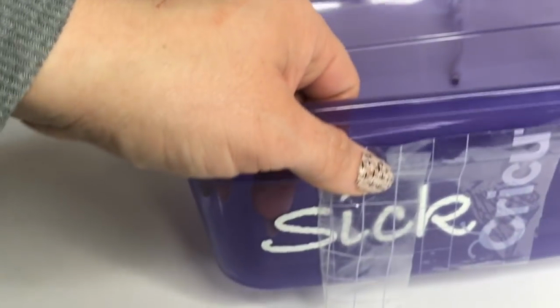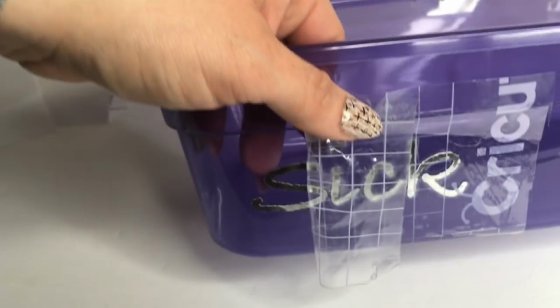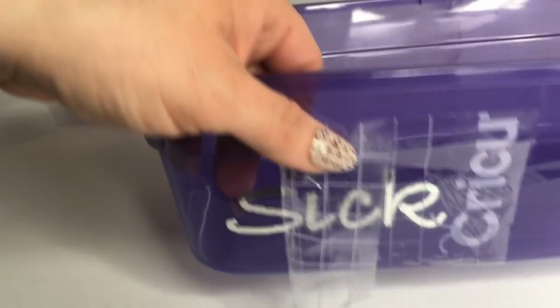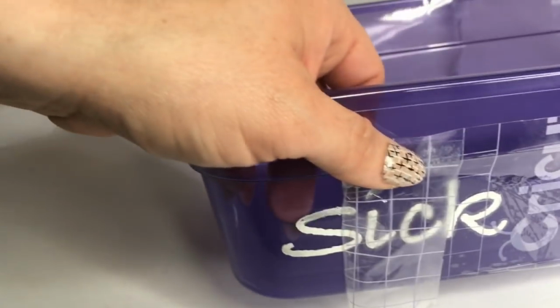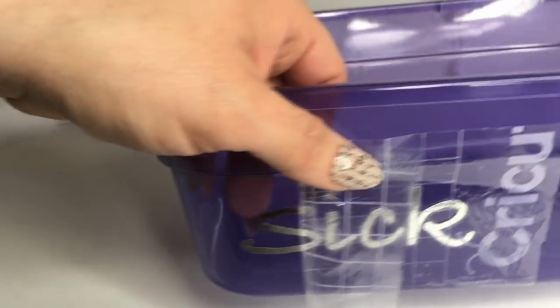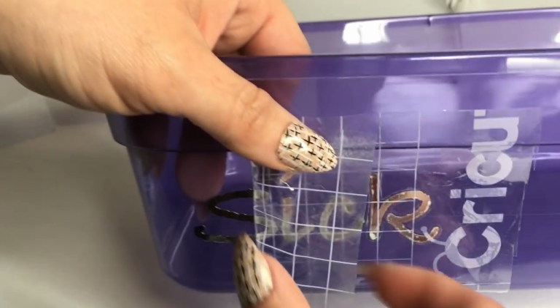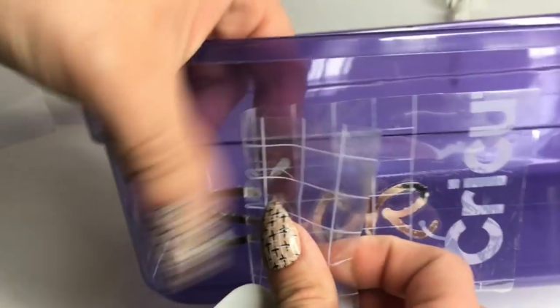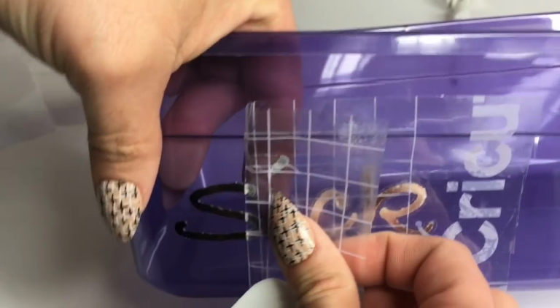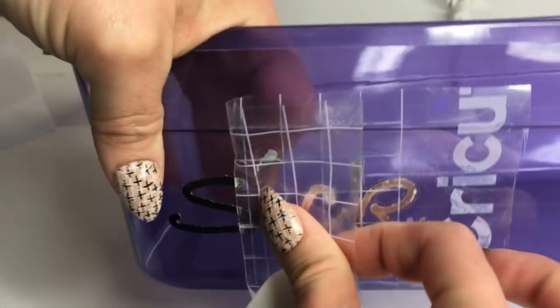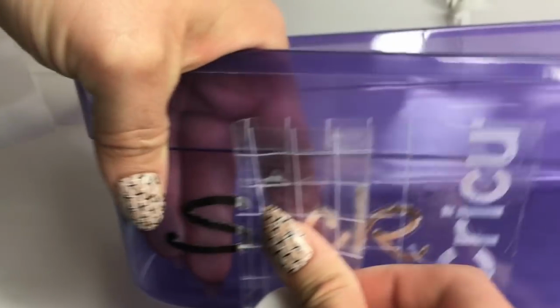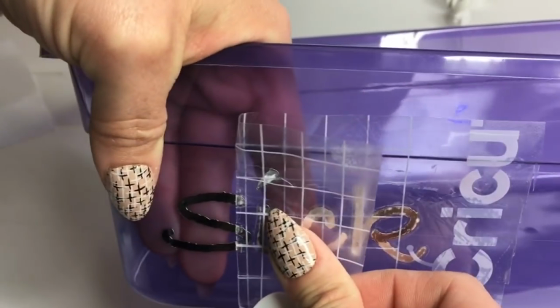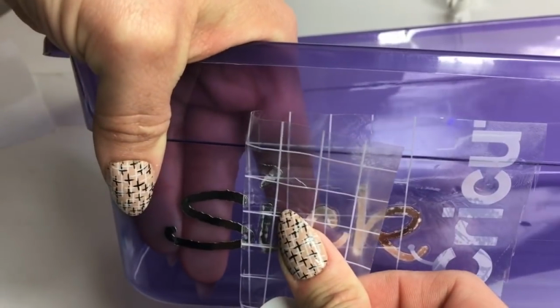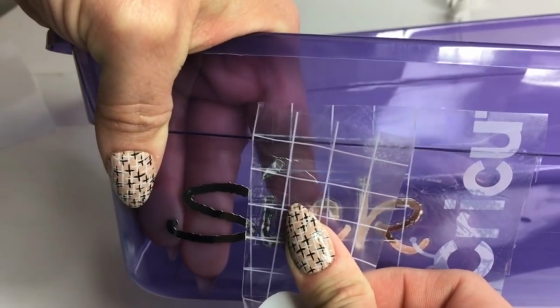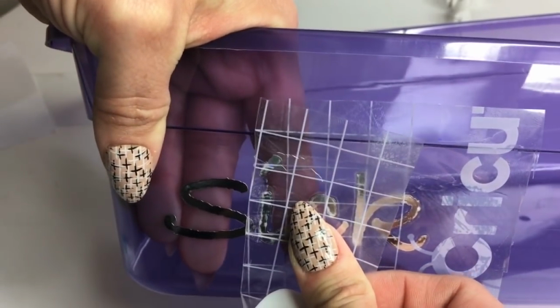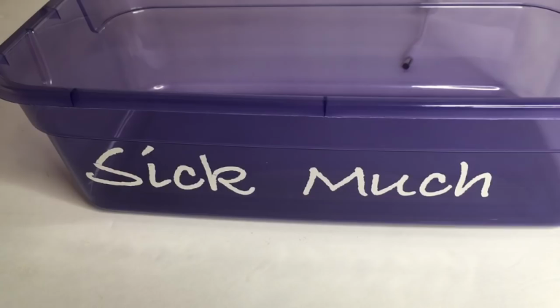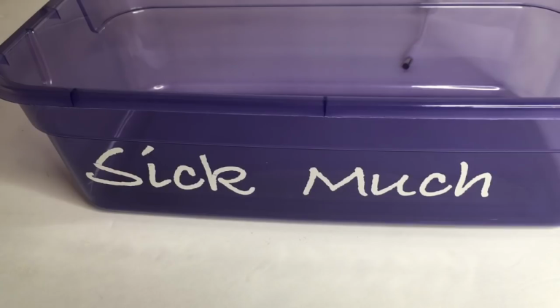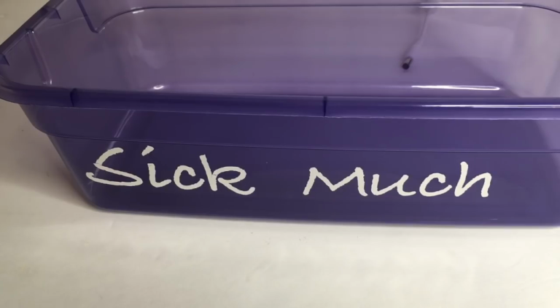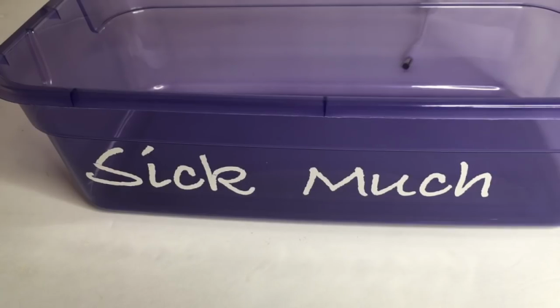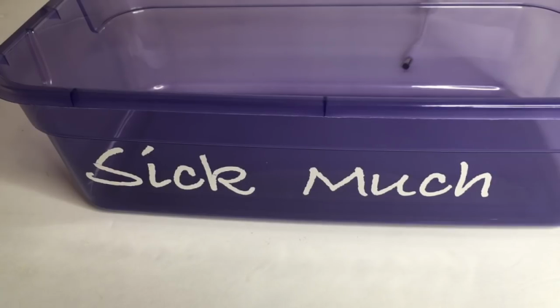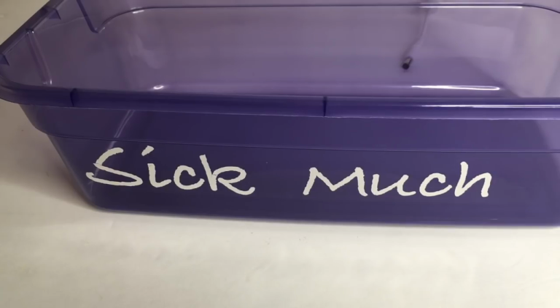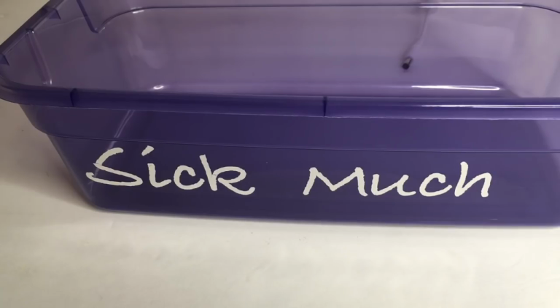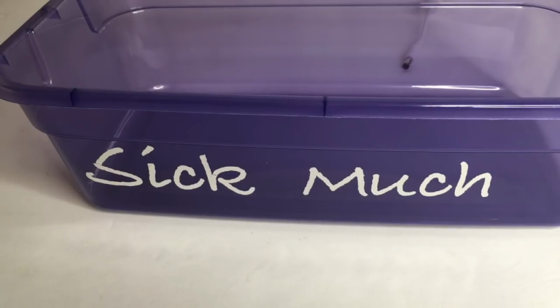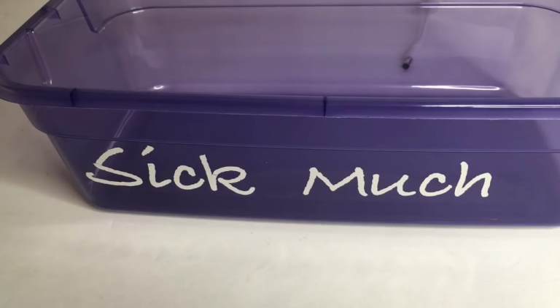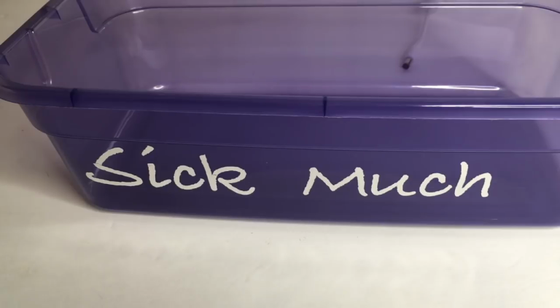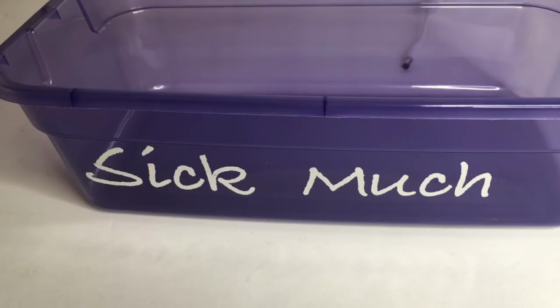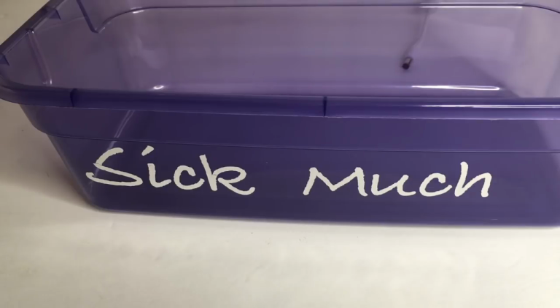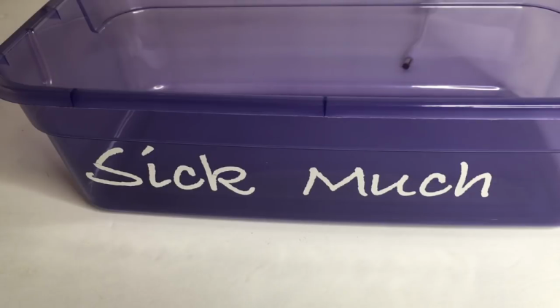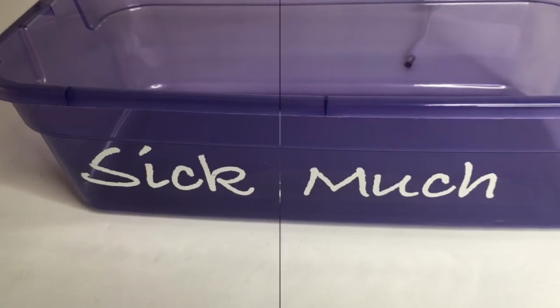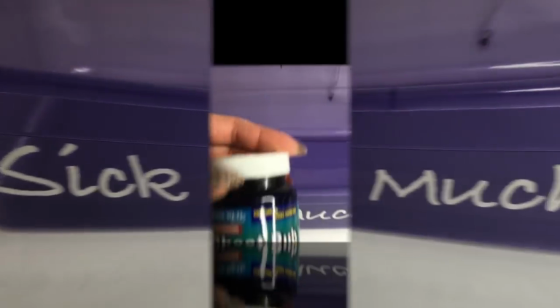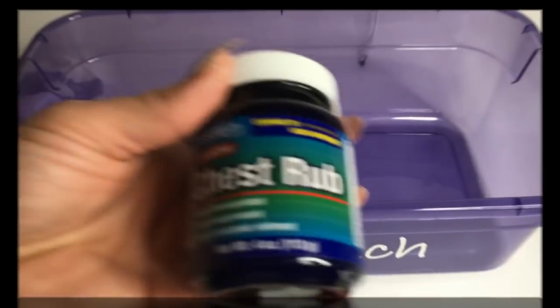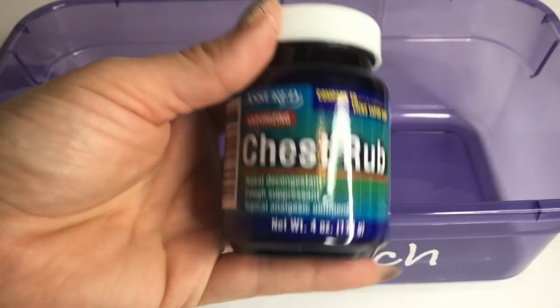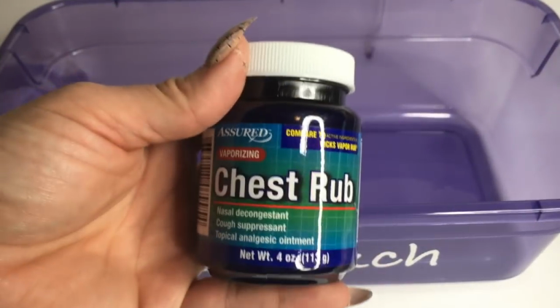After you peel off the tape you'll have your vinyl wording here, and we're going to go ahead and add some amazing cold items that I found from the Dollar Tree. Everything is from the Dollar Tree.